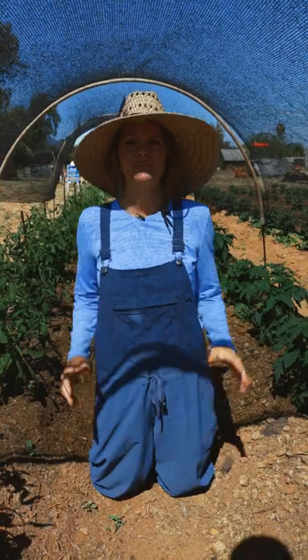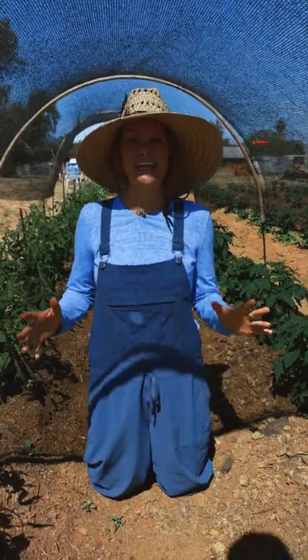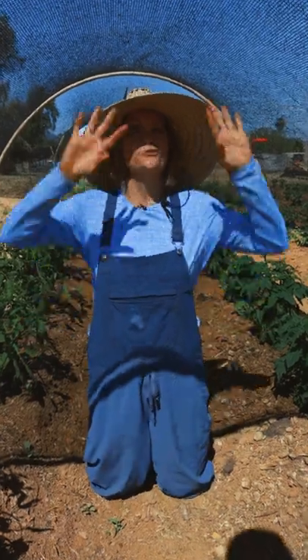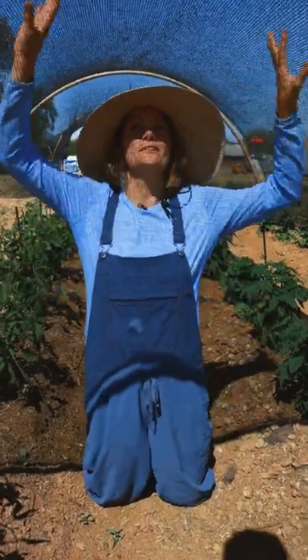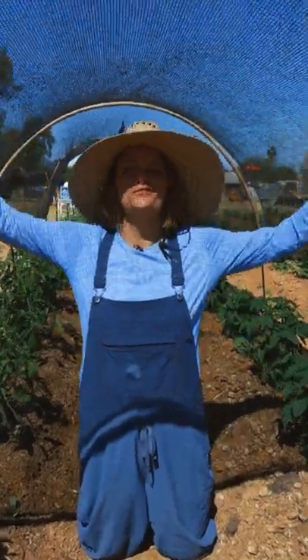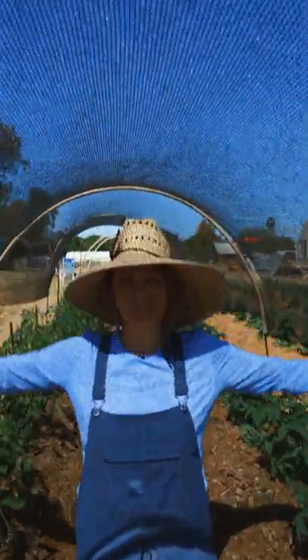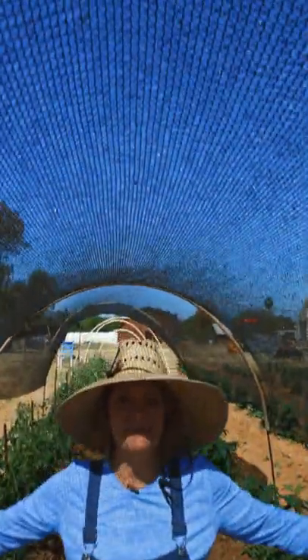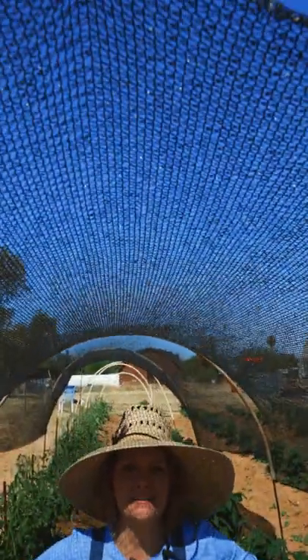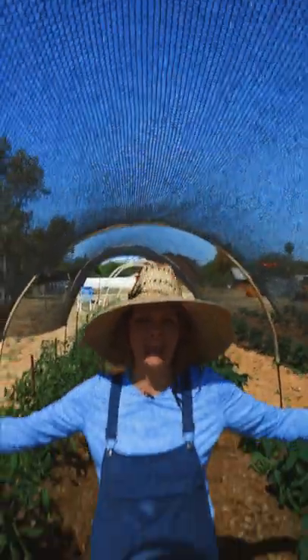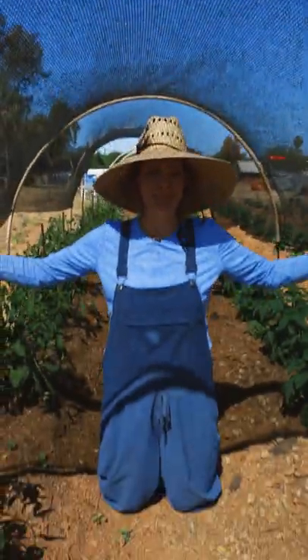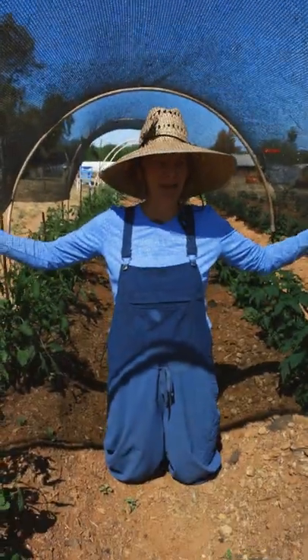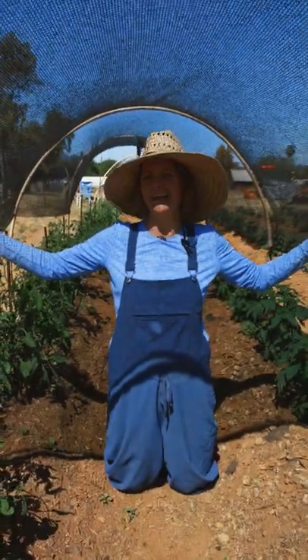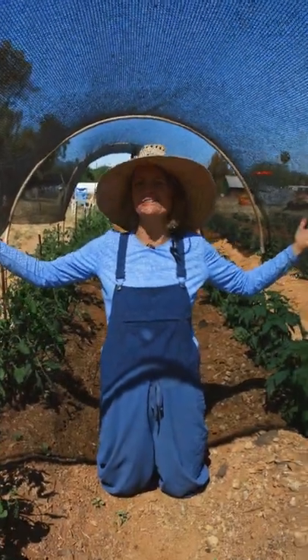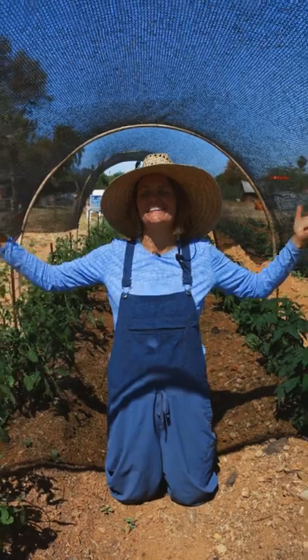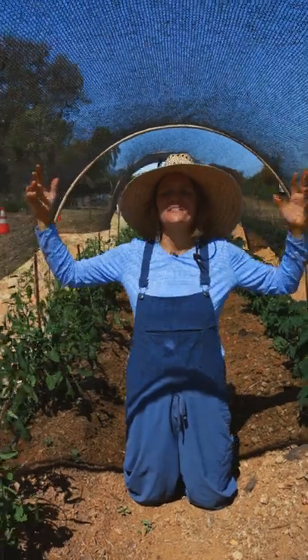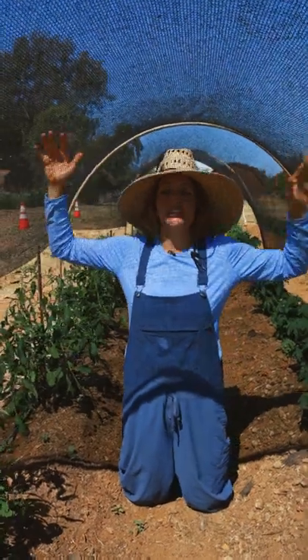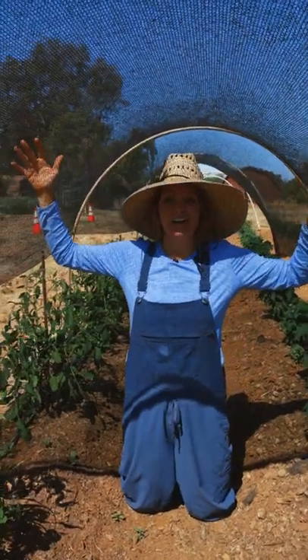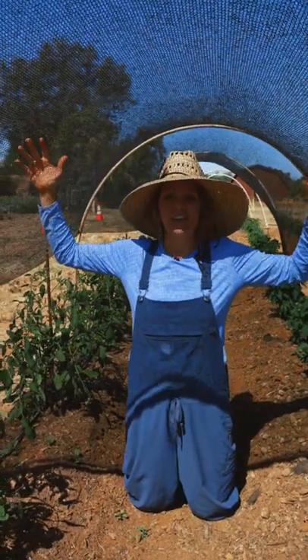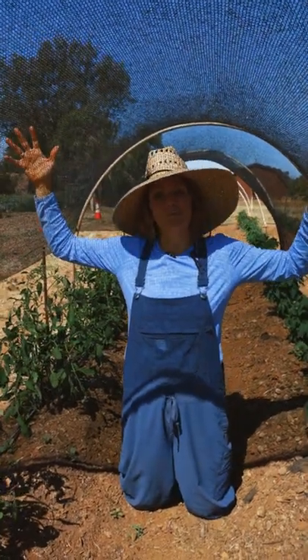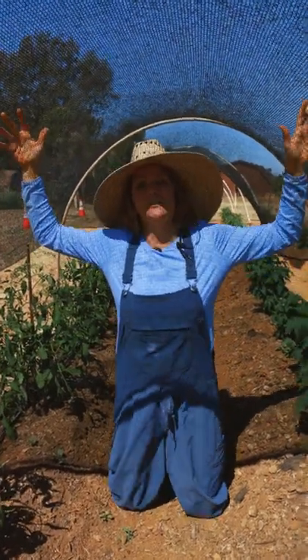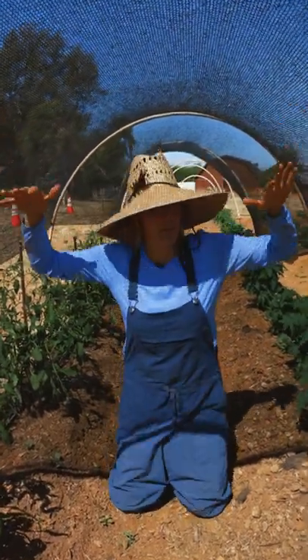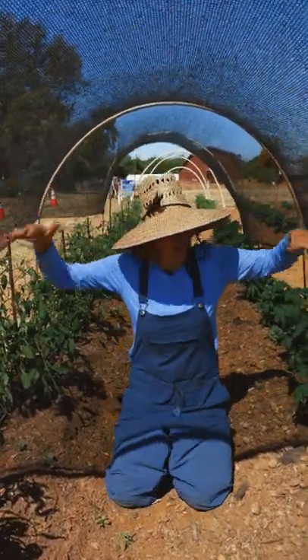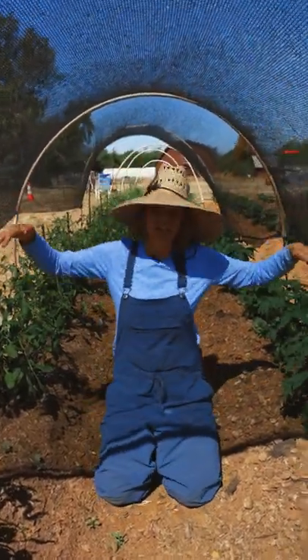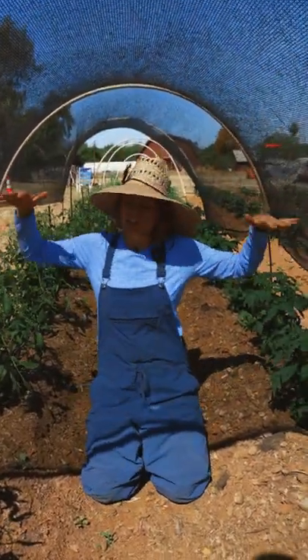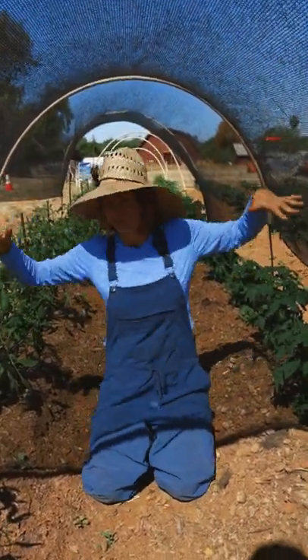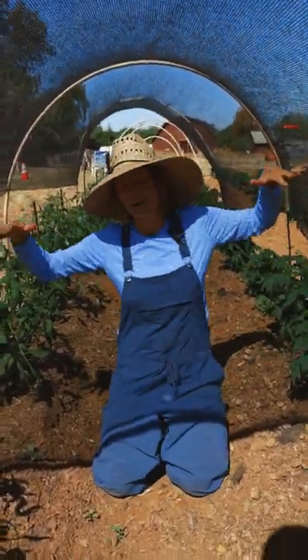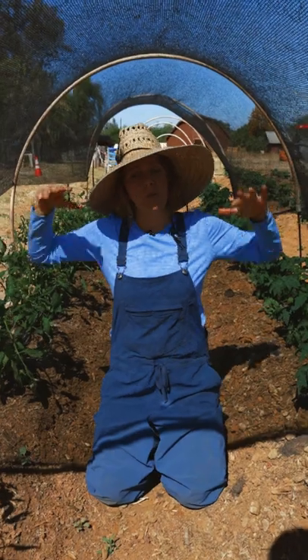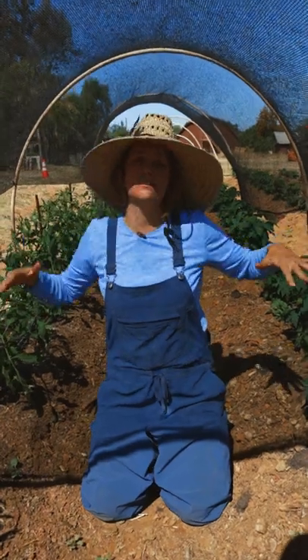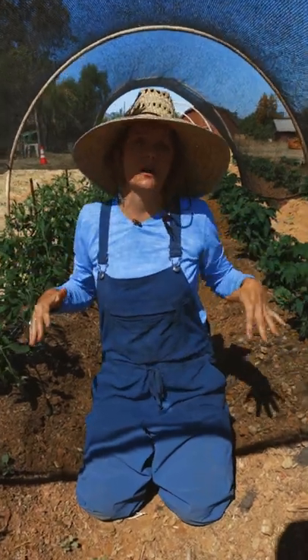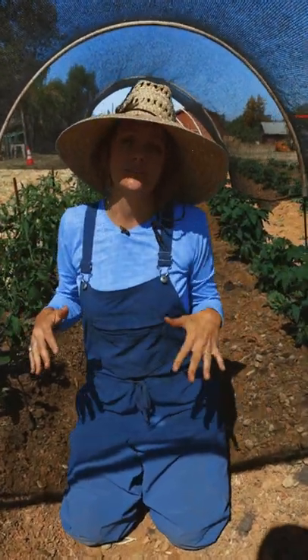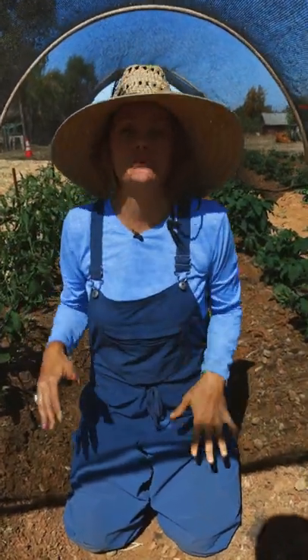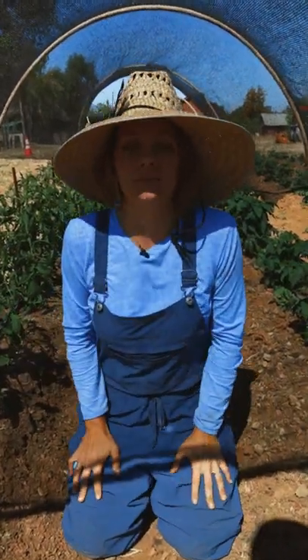Hey guys, what is the structure that I'm under and why am I hanging out underneath it? This is our shade cloth, and it is what we use to shade some of our warm season crops here in Ramona, California.